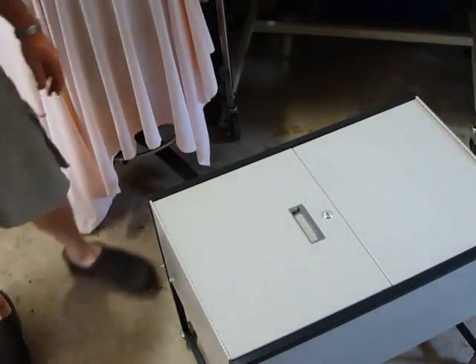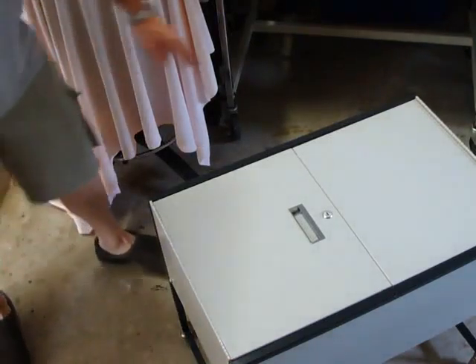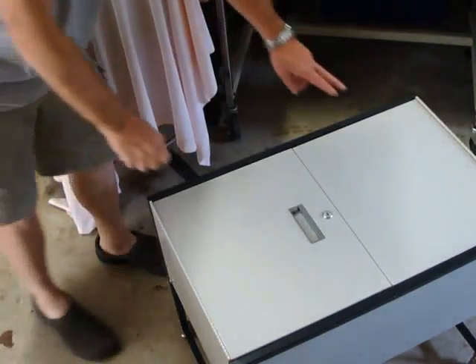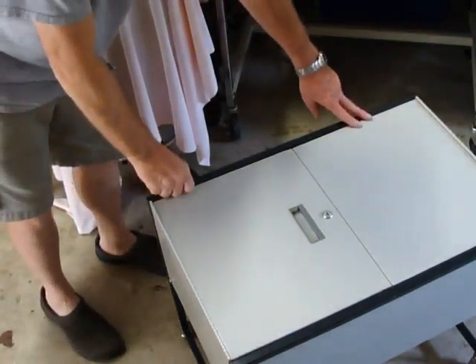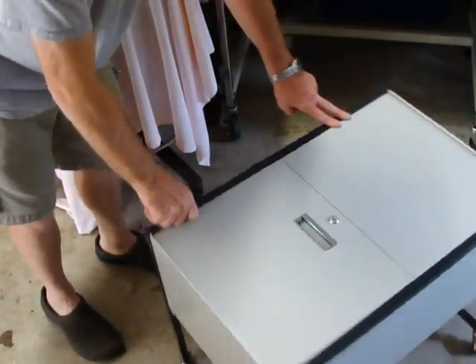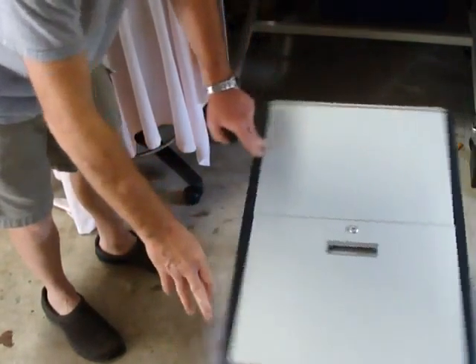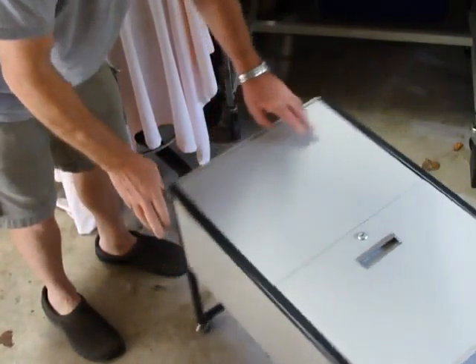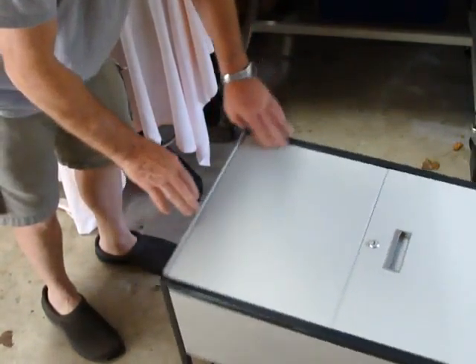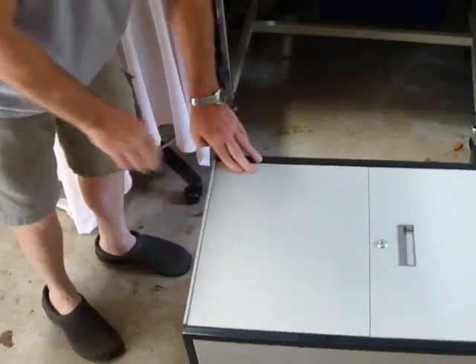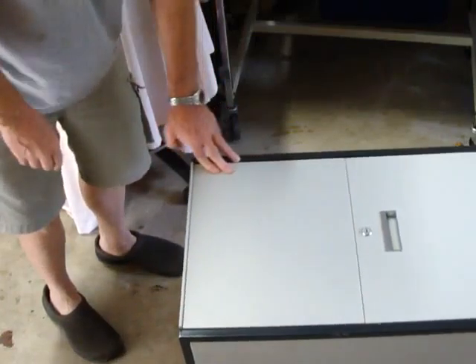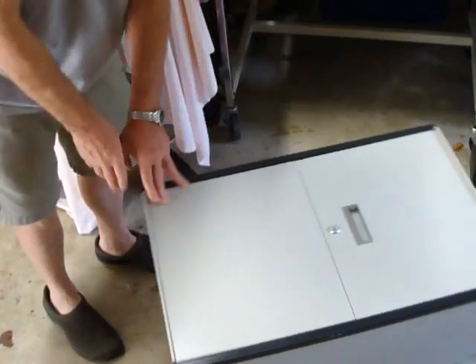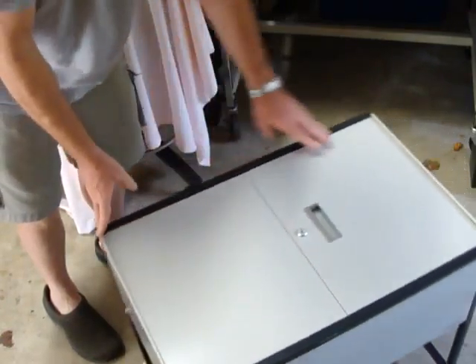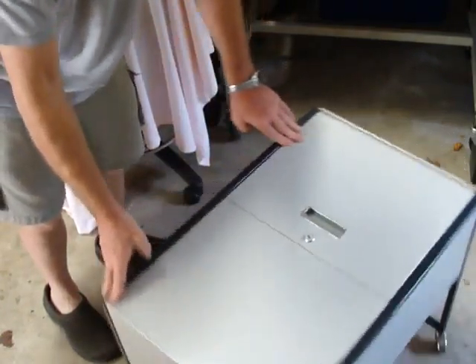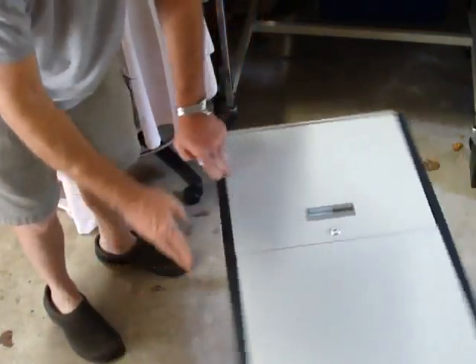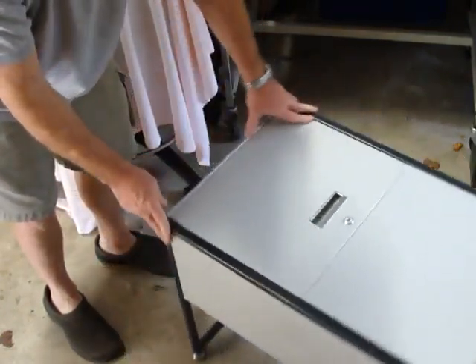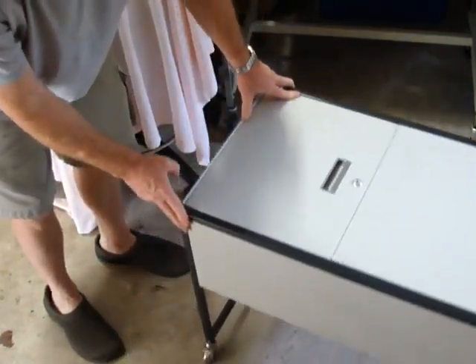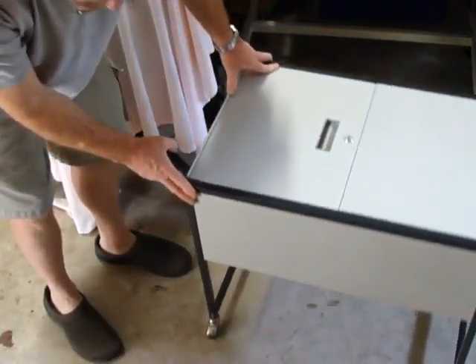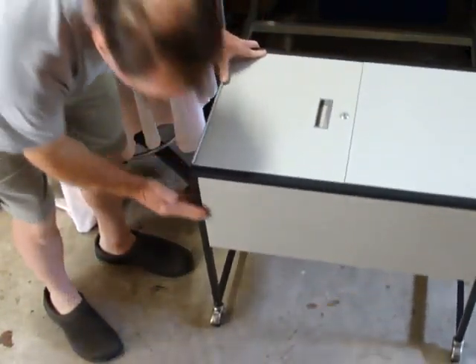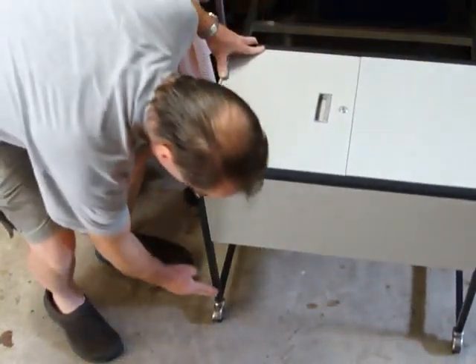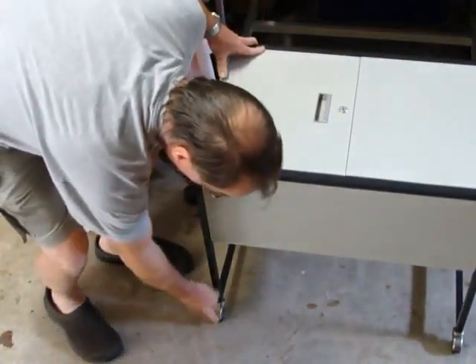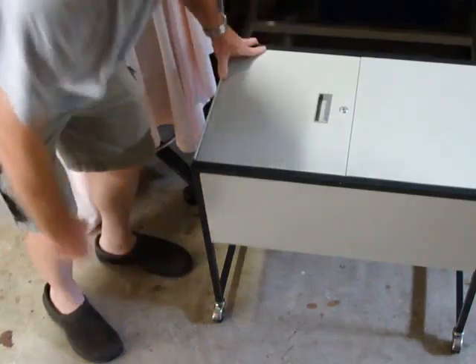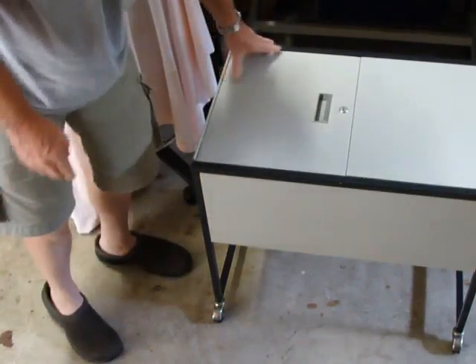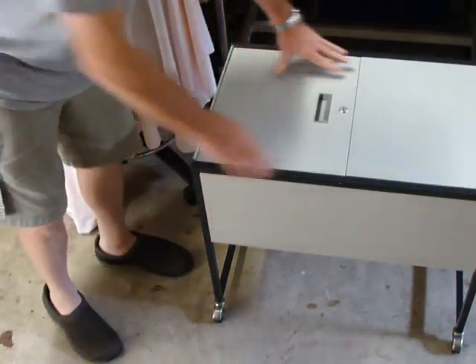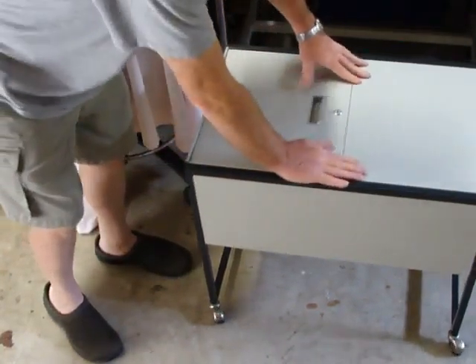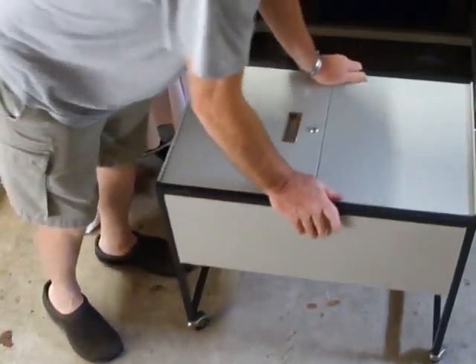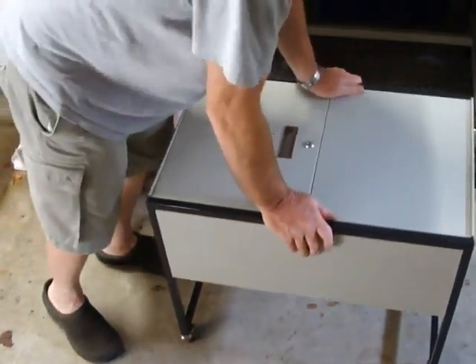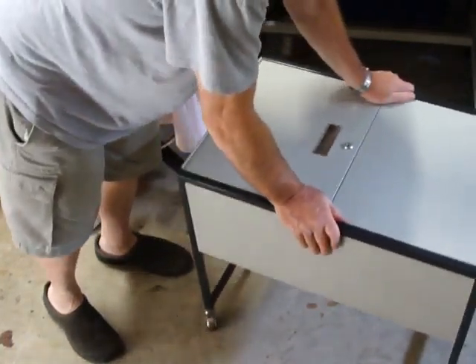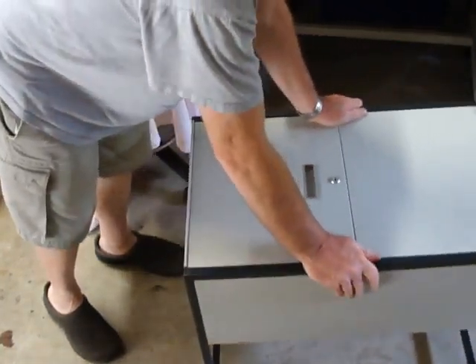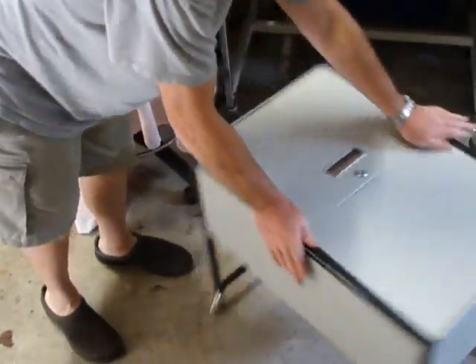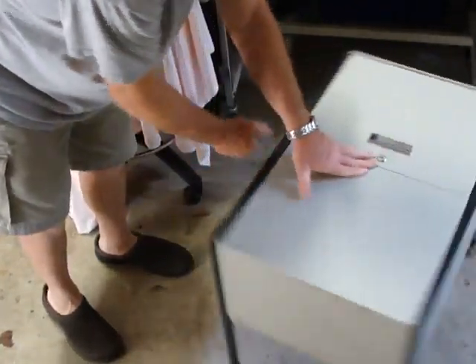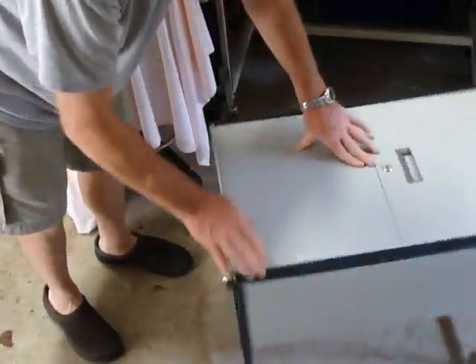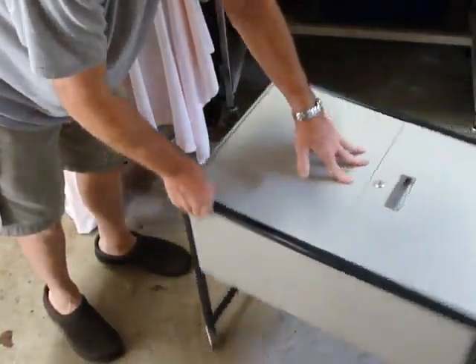Here we have one rolling file cabinet. It has a very sturdy frame. The casters are good and there is no problem with moving it around.